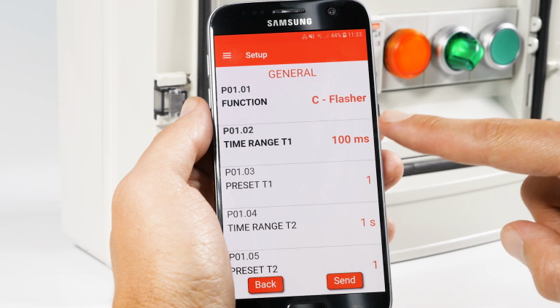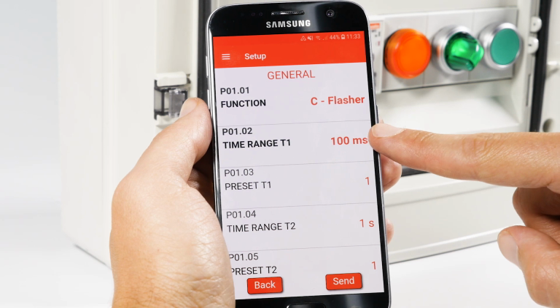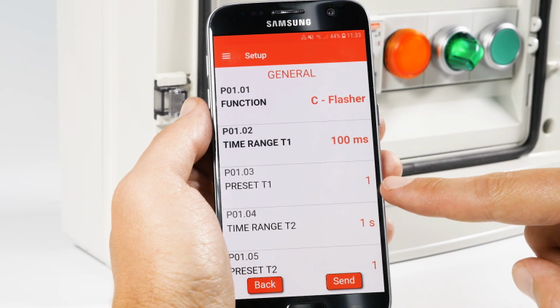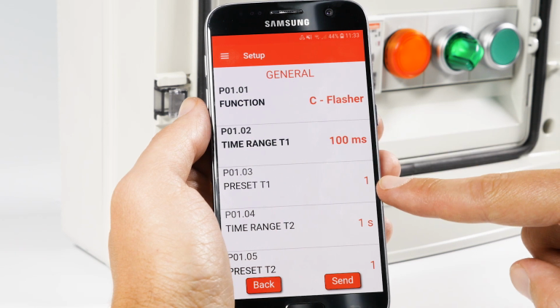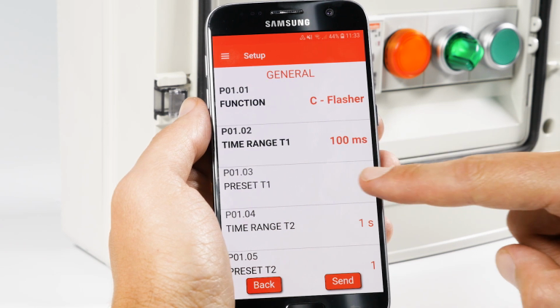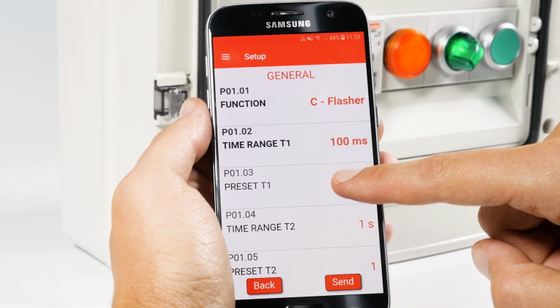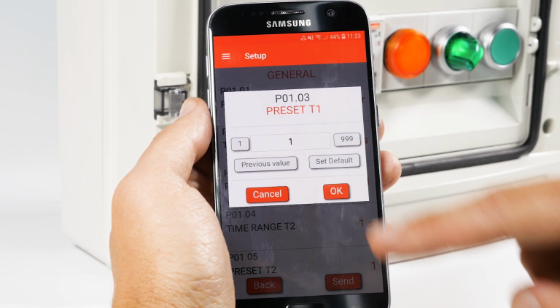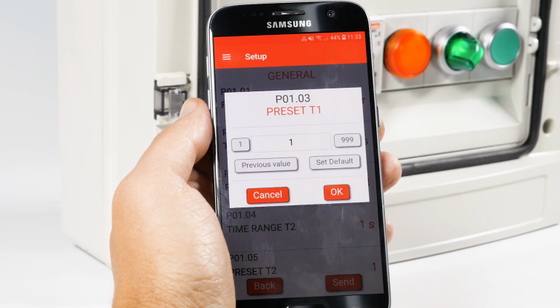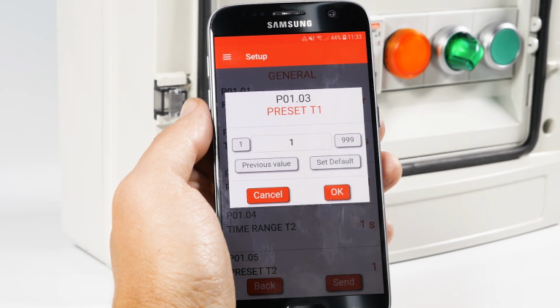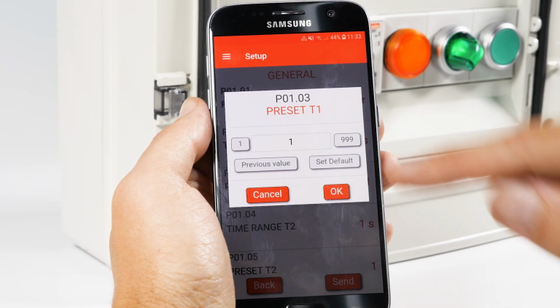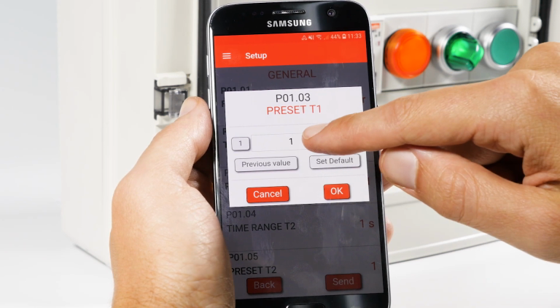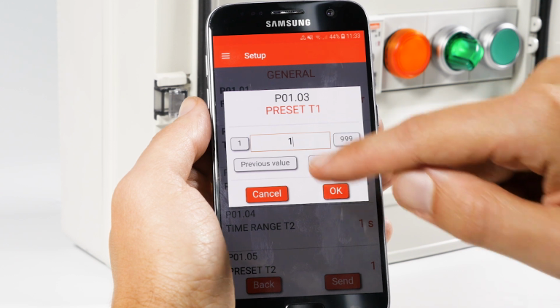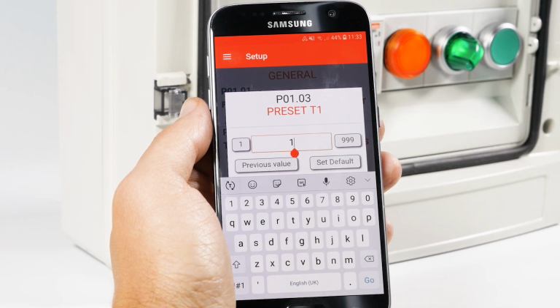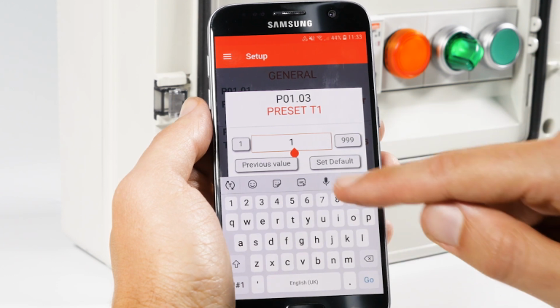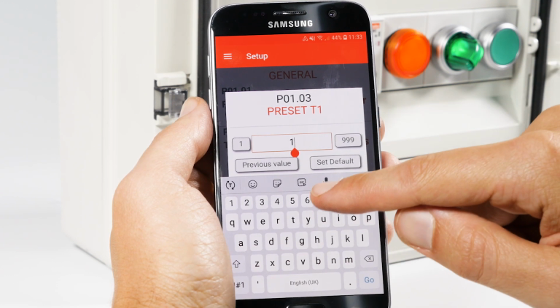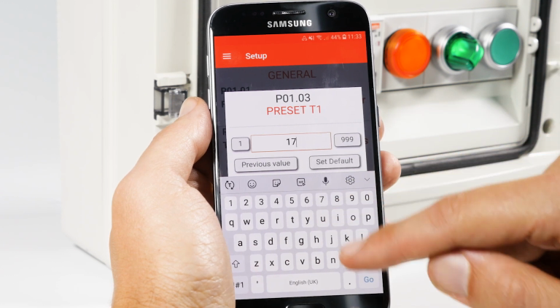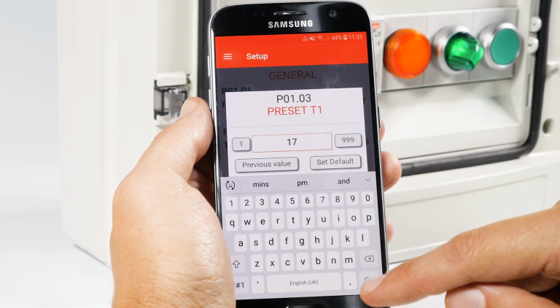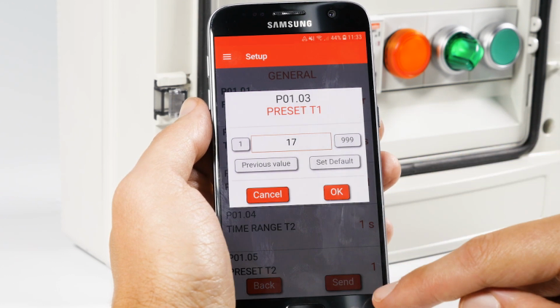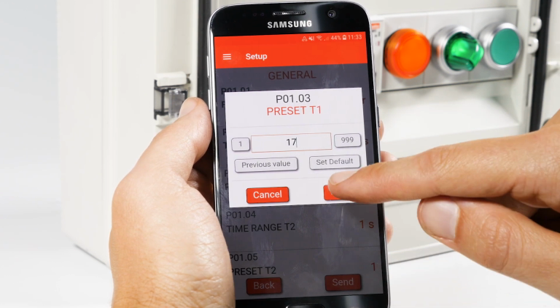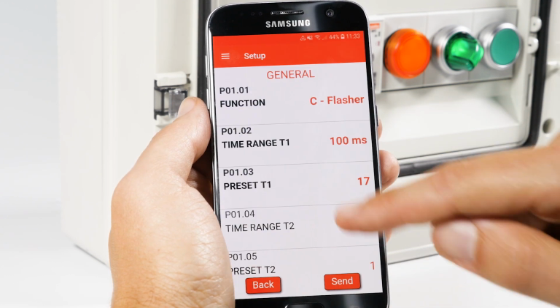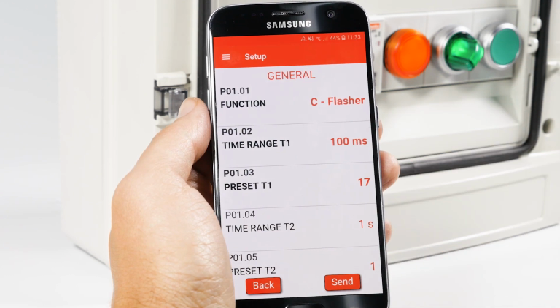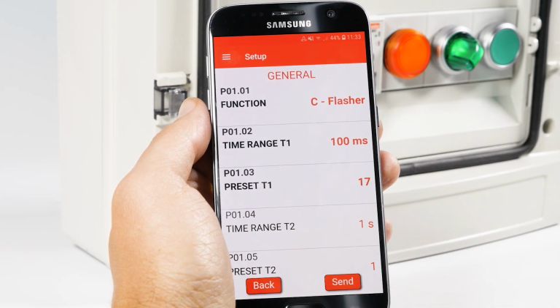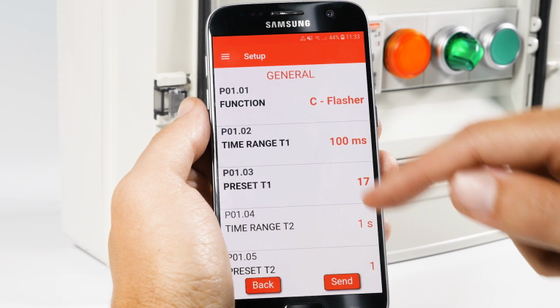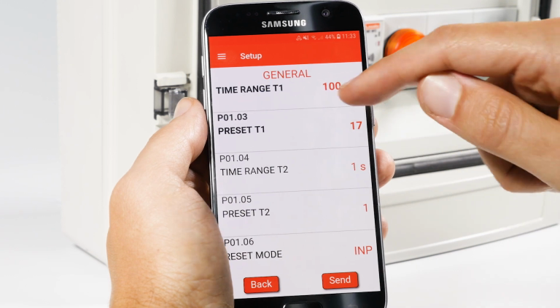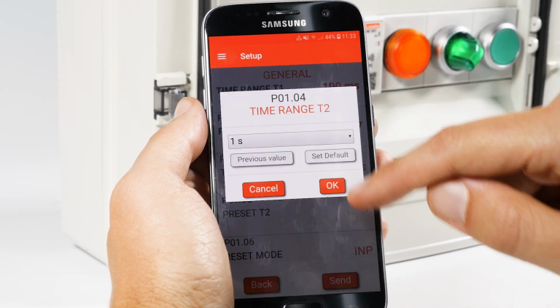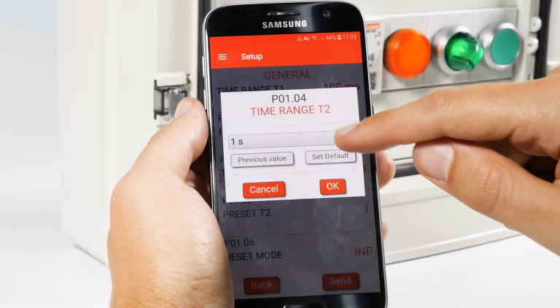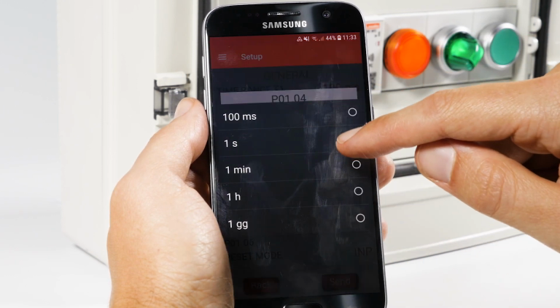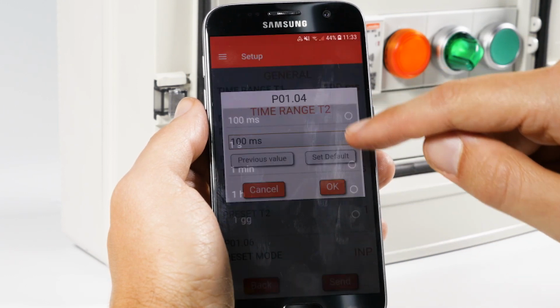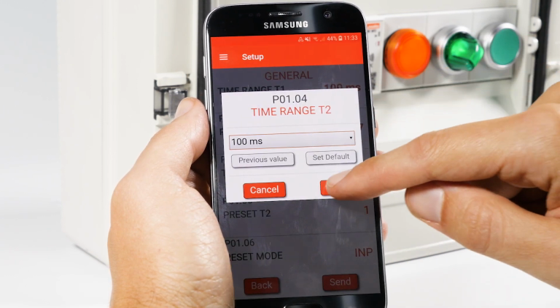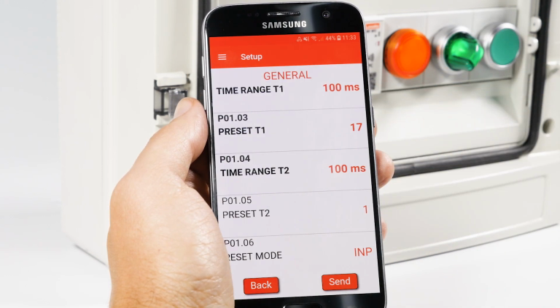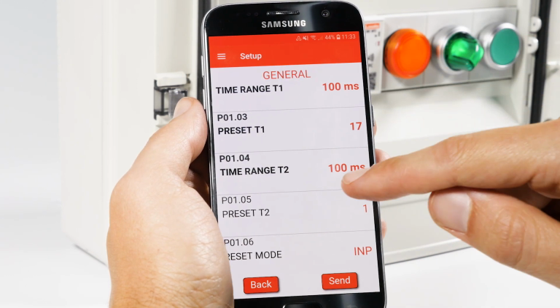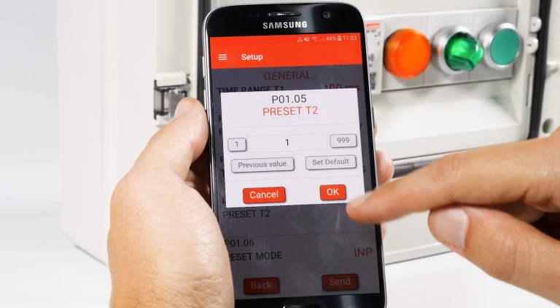By pressing on Preset T1, you can then decide the count value — 17 in our case — which will mean a time T1 of 1.7 seconds. The procedure is identical for T2 when the function requires it.